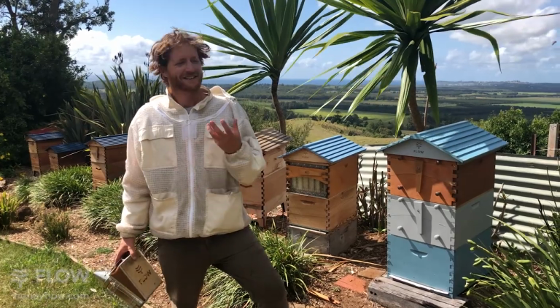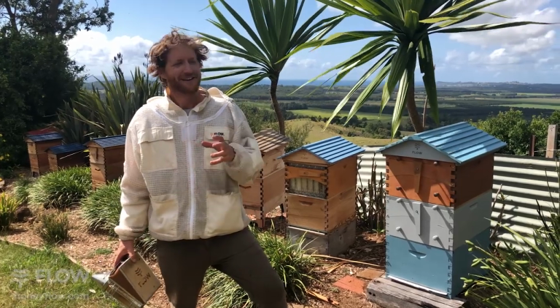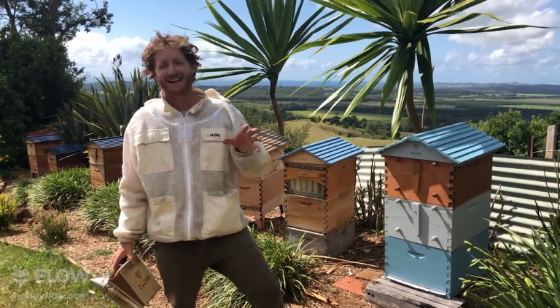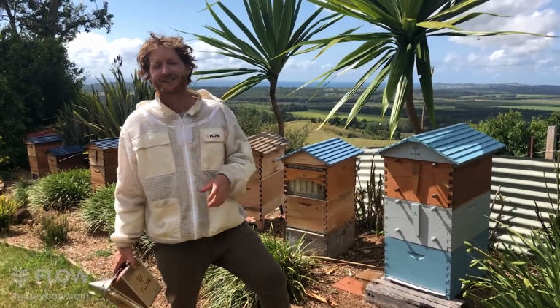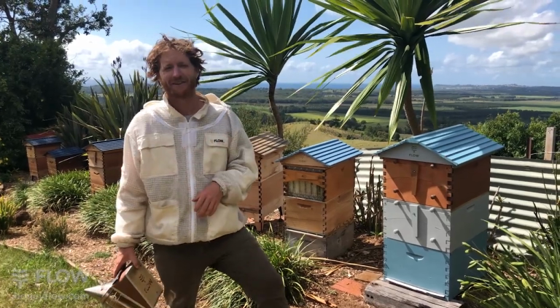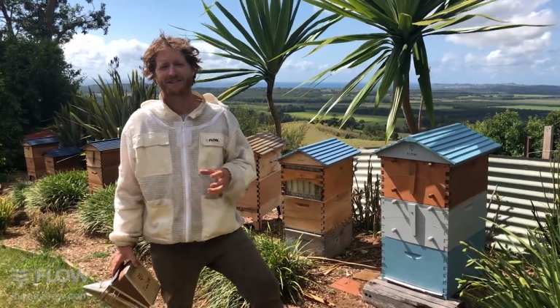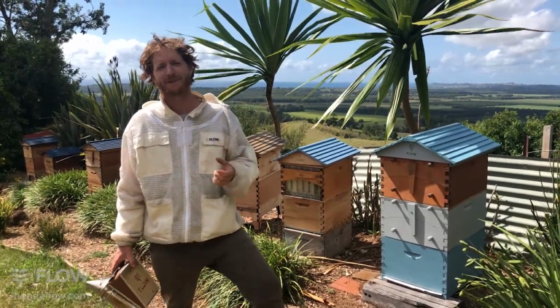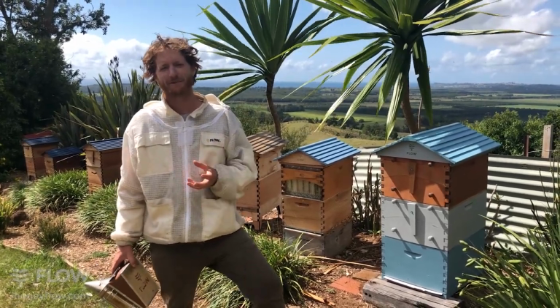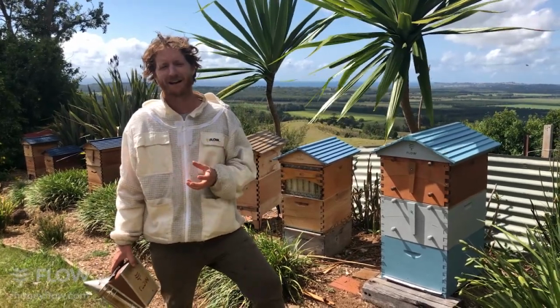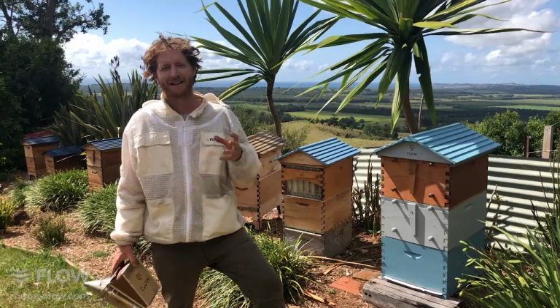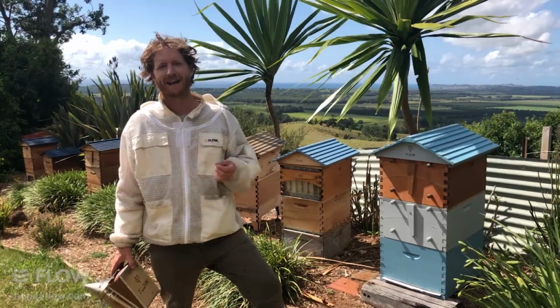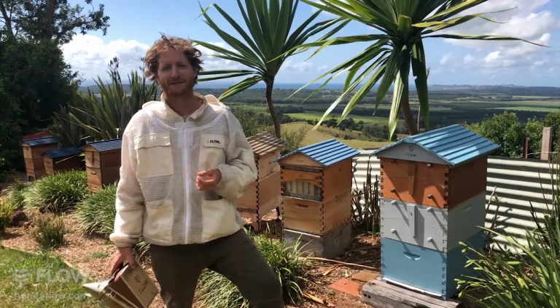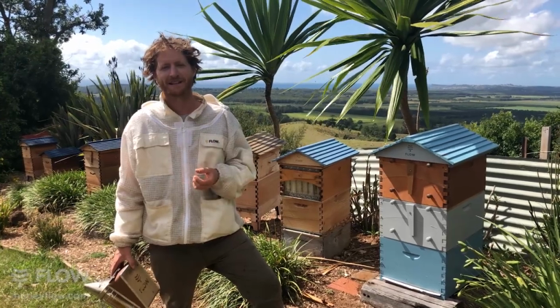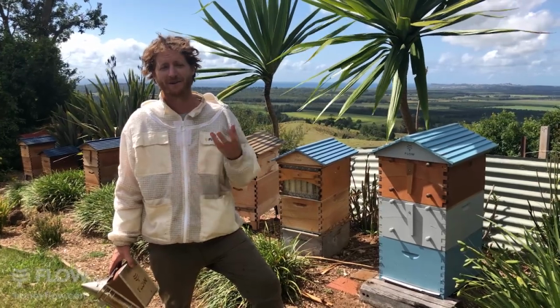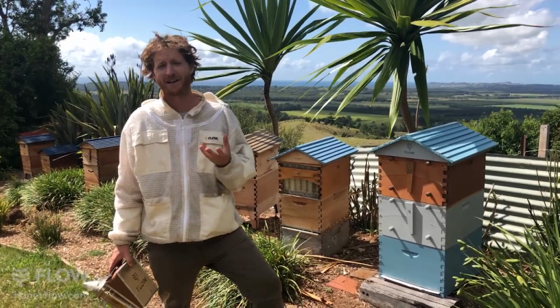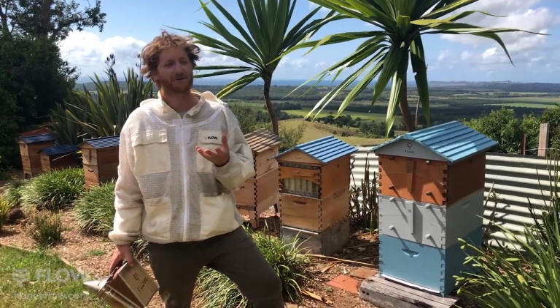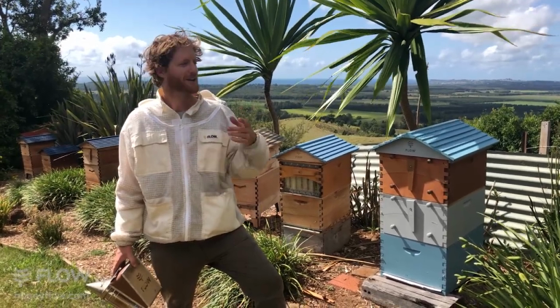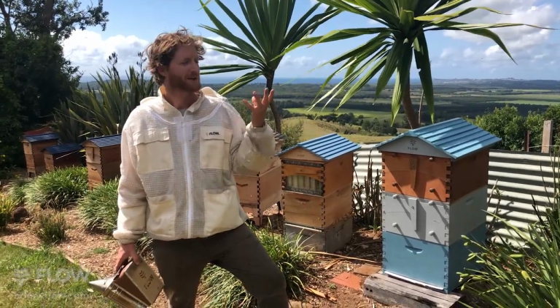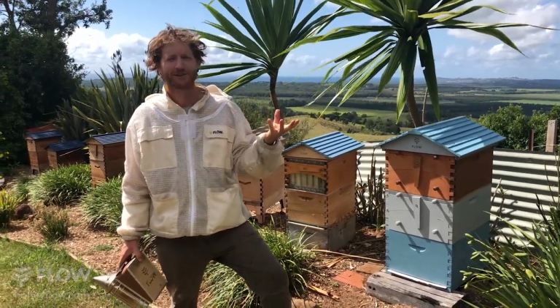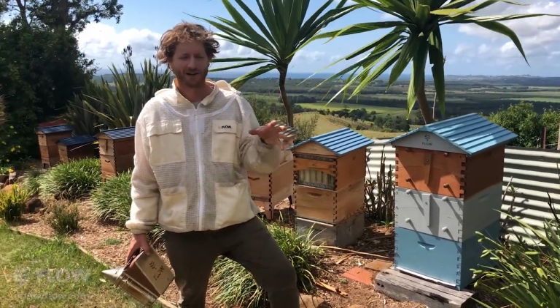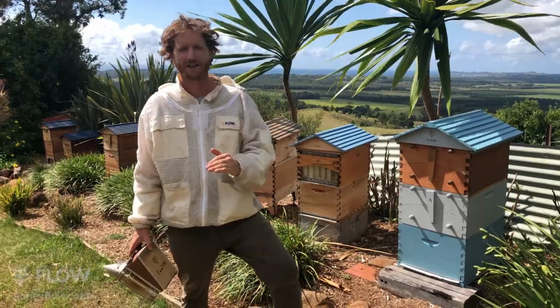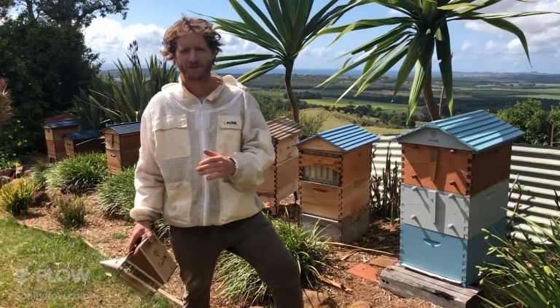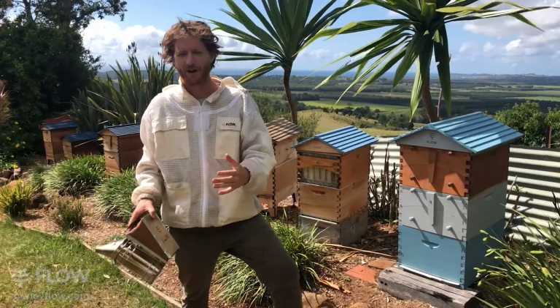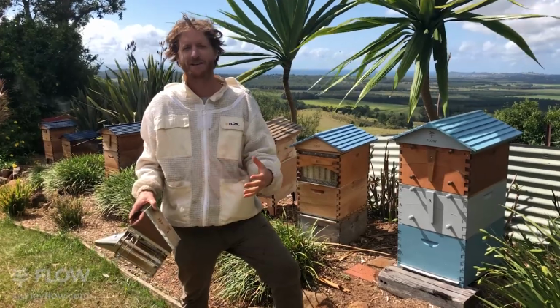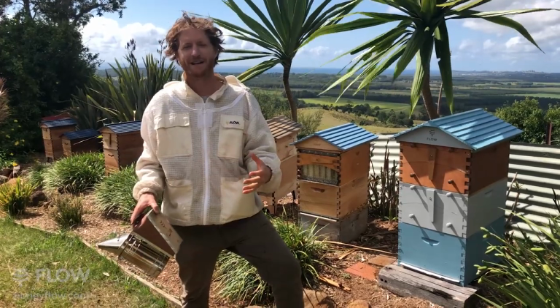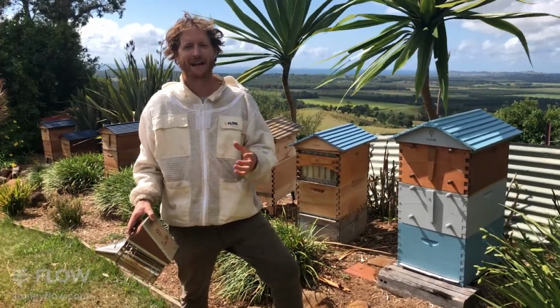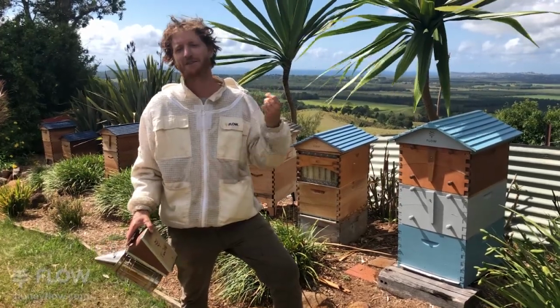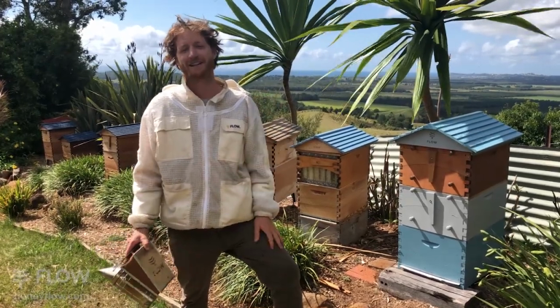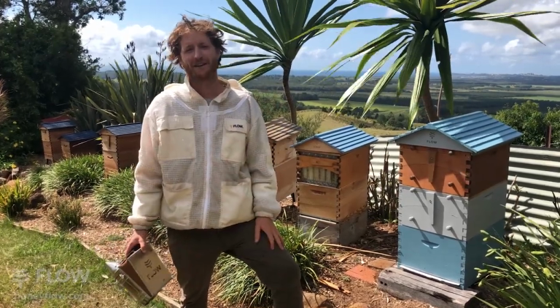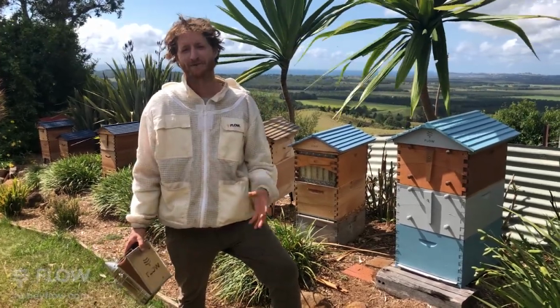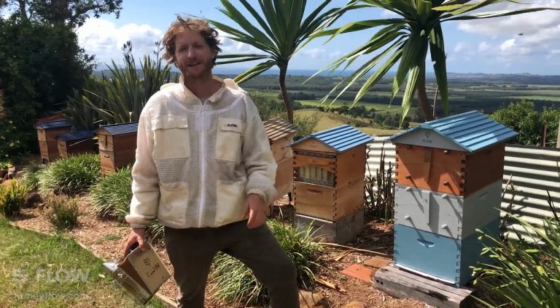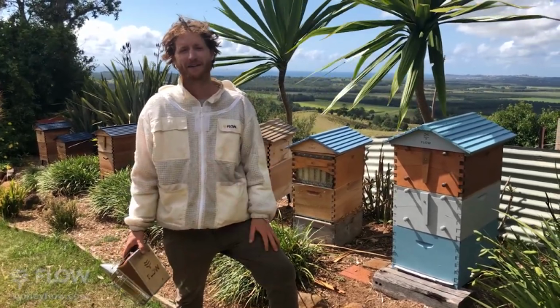Today we're going to take a look at the hive we supered a couple of weeks ago and see how the bees are progressing. We're not expecting too much because the colony wasn't totally jam-packed yet and there's not much of a nectar flow at the moment in our area.